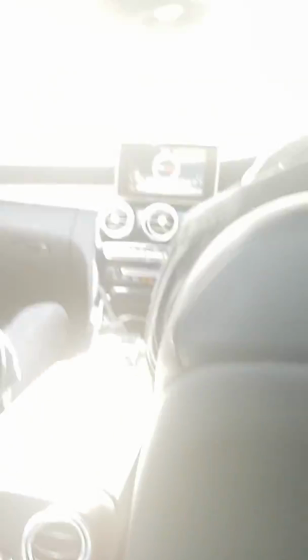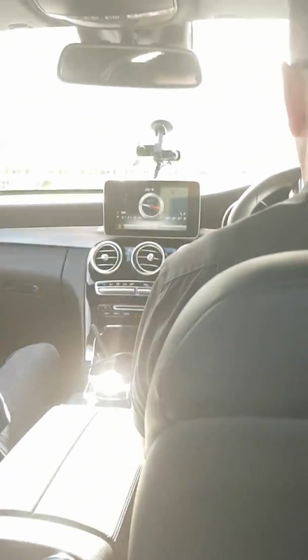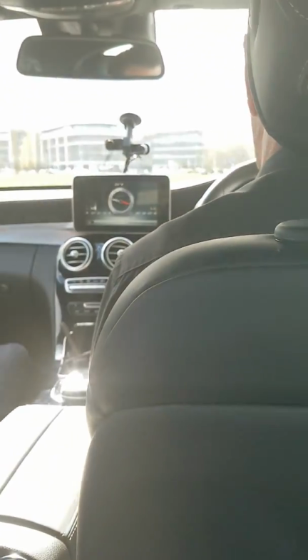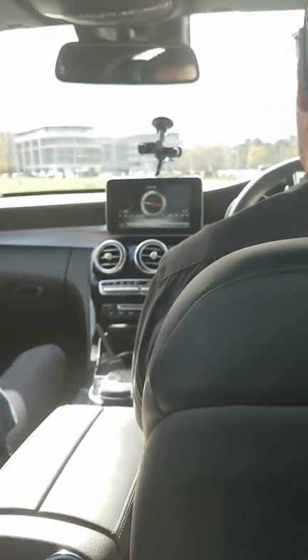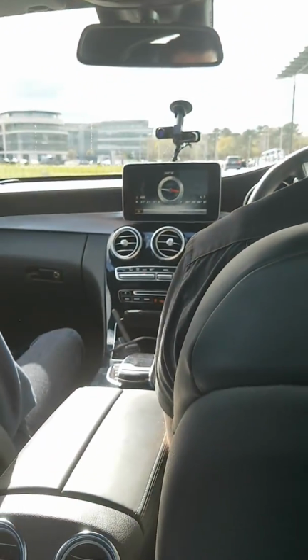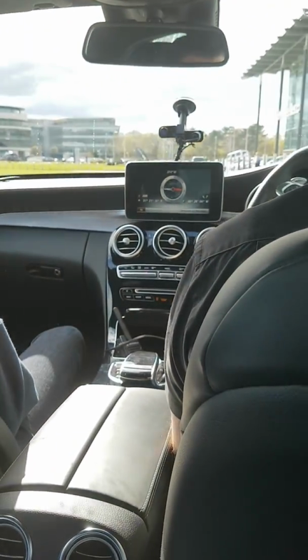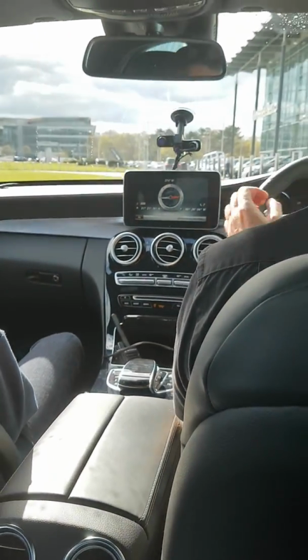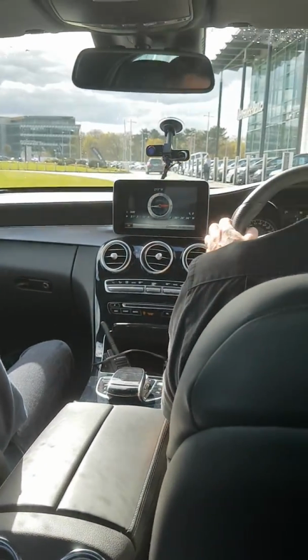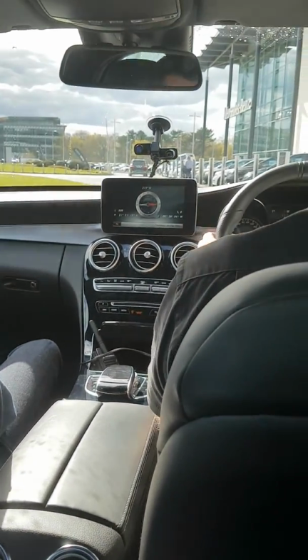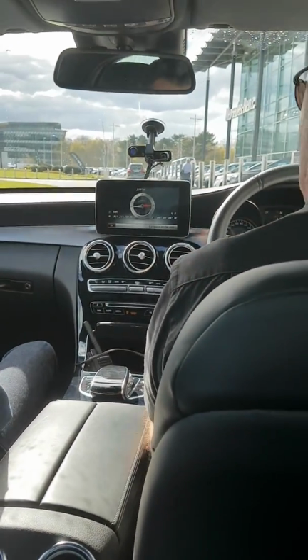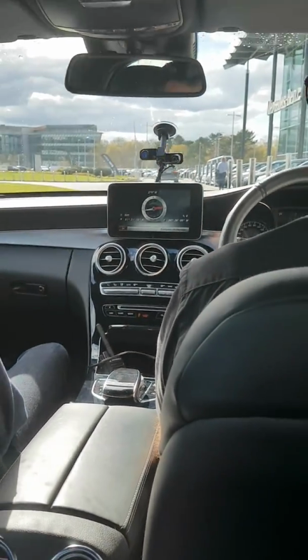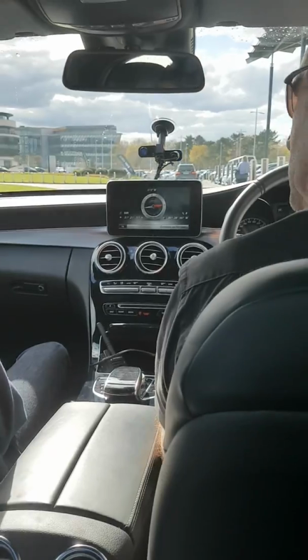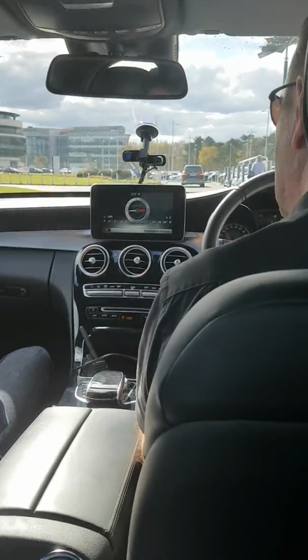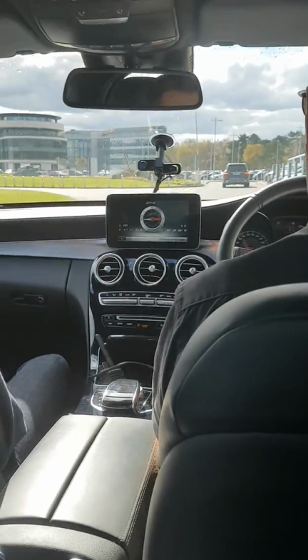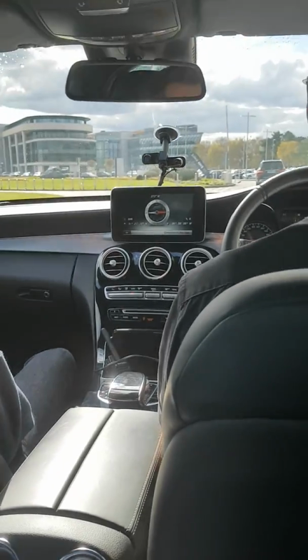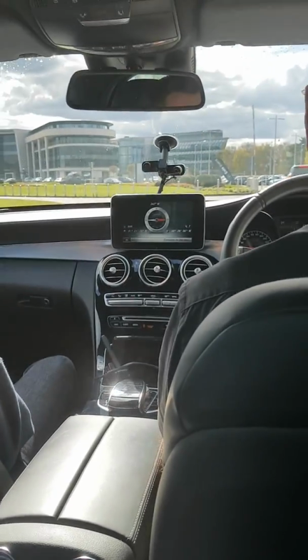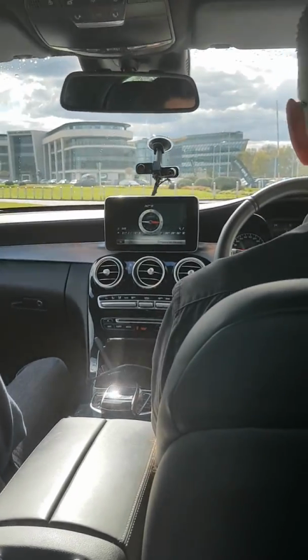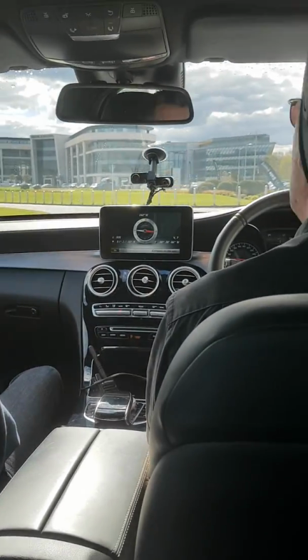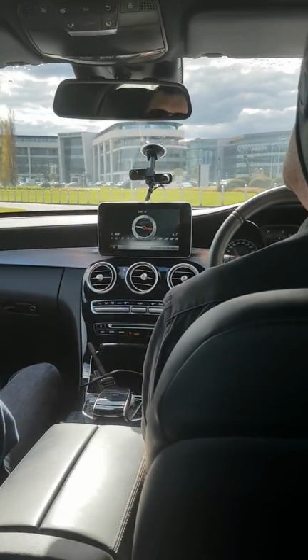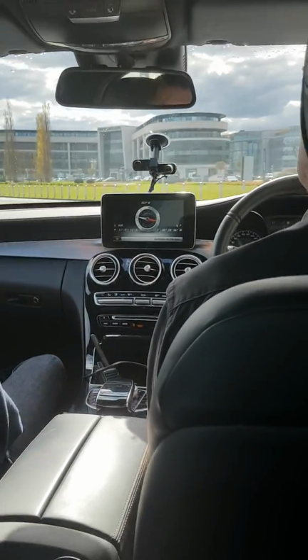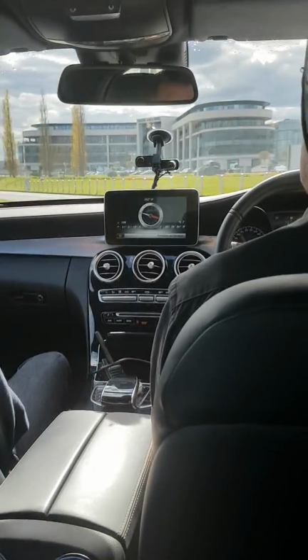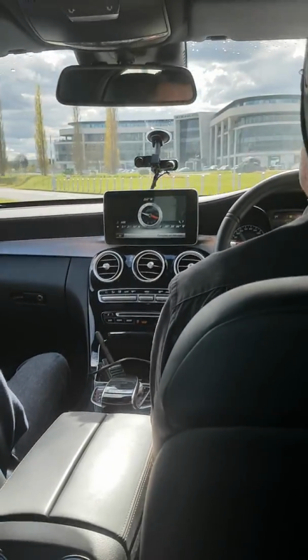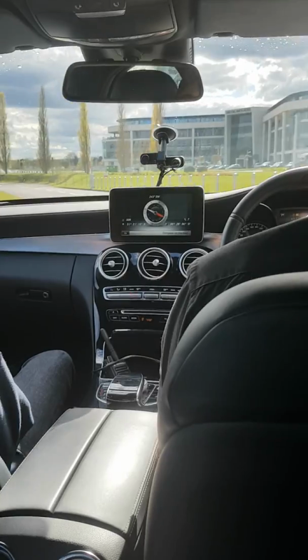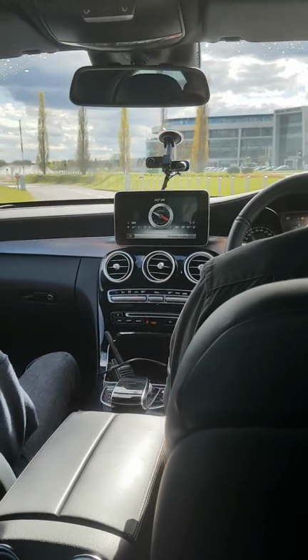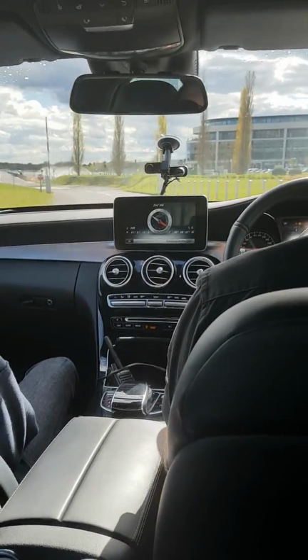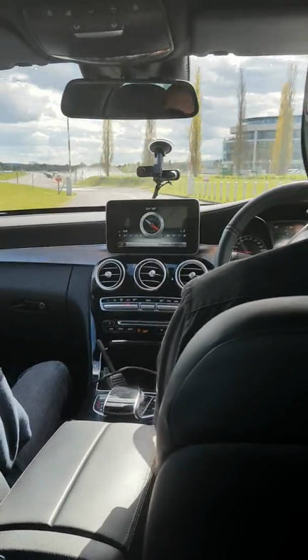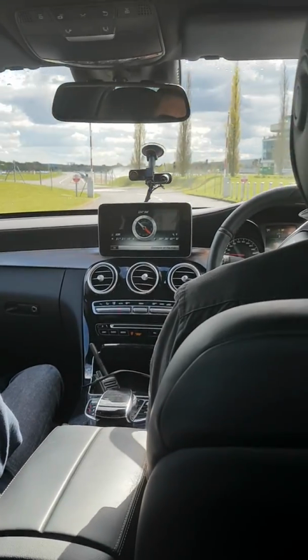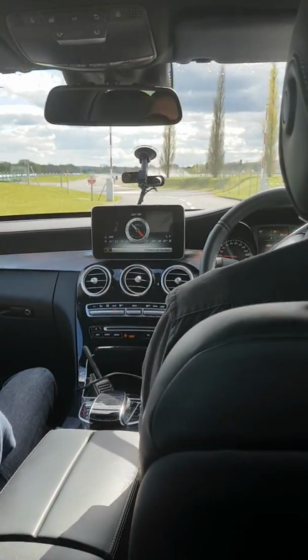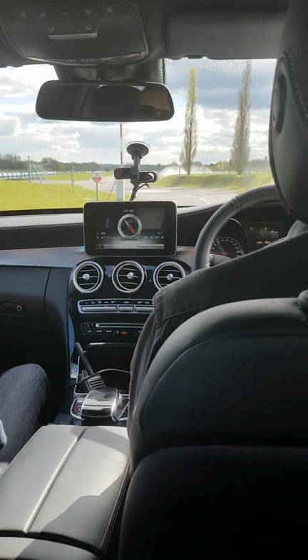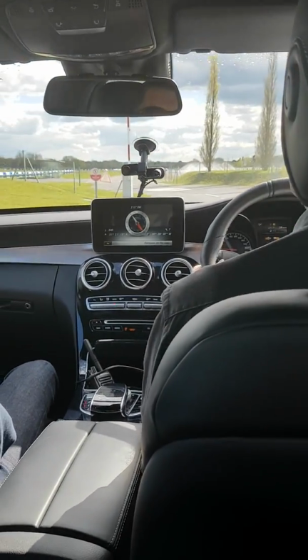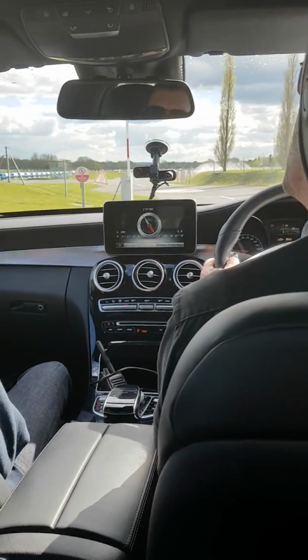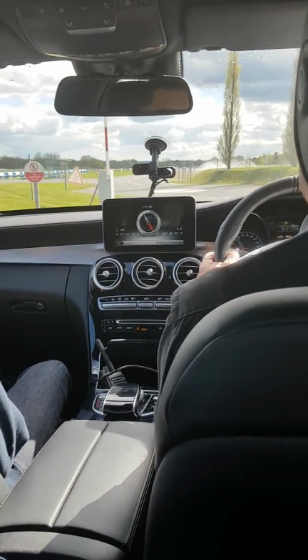I'm on the bonnet. 475 brake horsepower at the rear wheels. Let's go and find out what it can do. Oh, this is not the S-Moto. No. Well, I'm sorry if that's a disappointment, but as you'll find out, 475 is enough to be going on with.